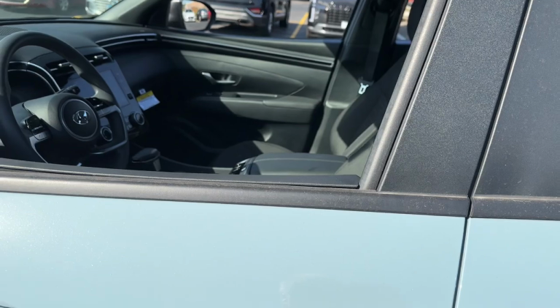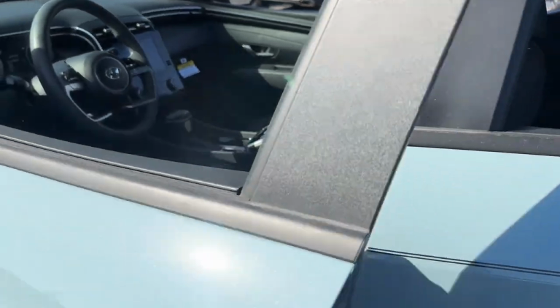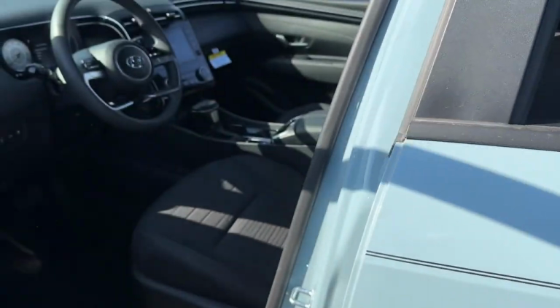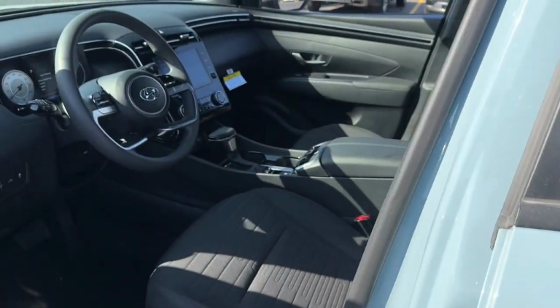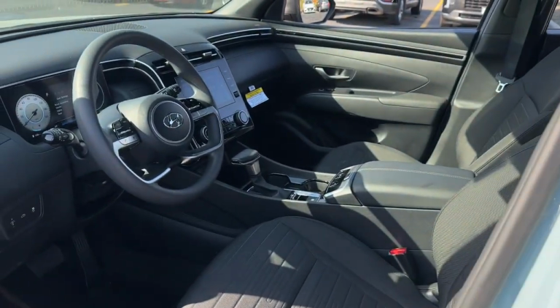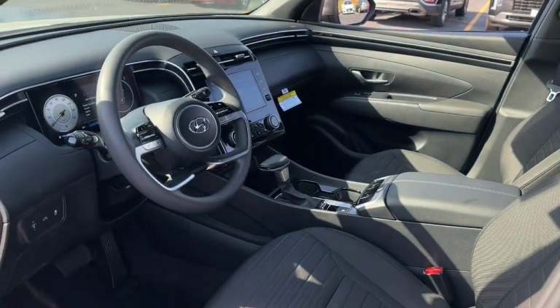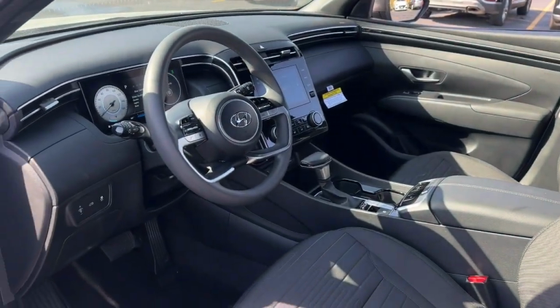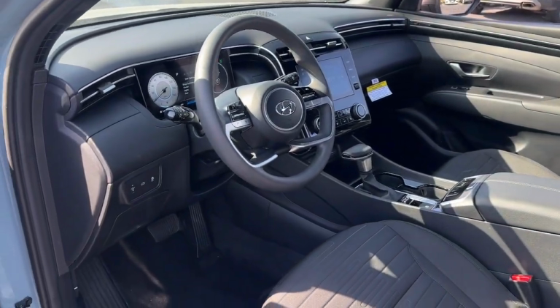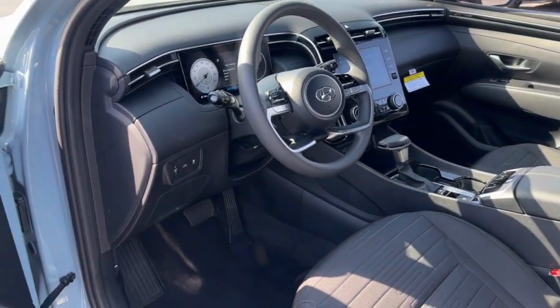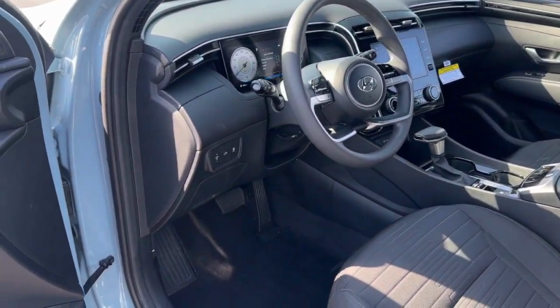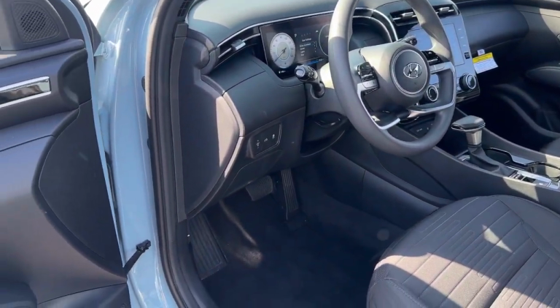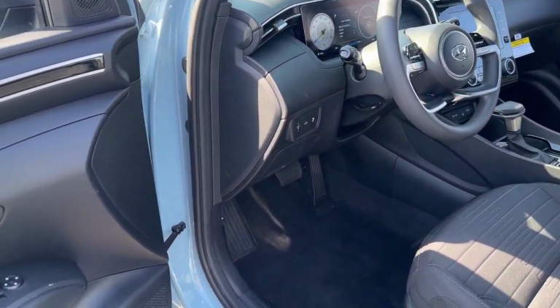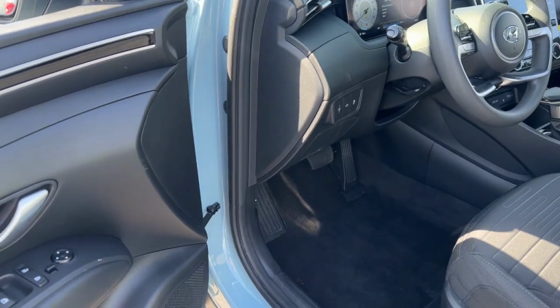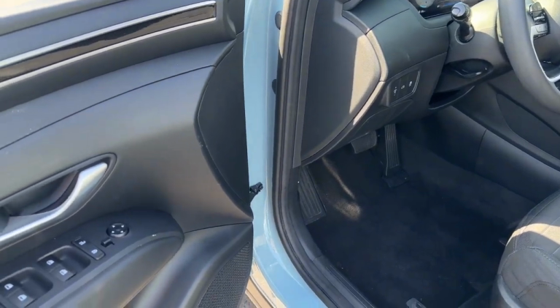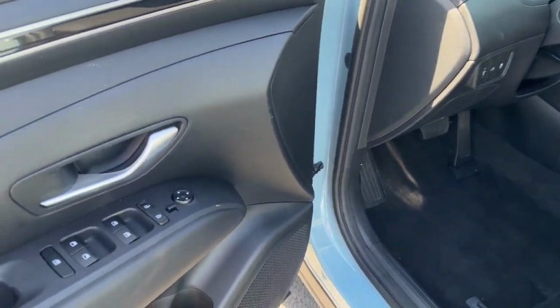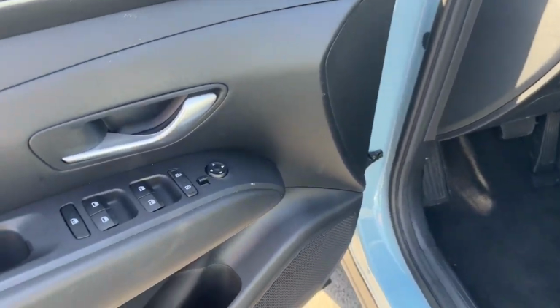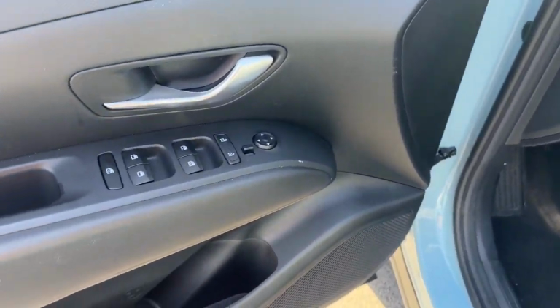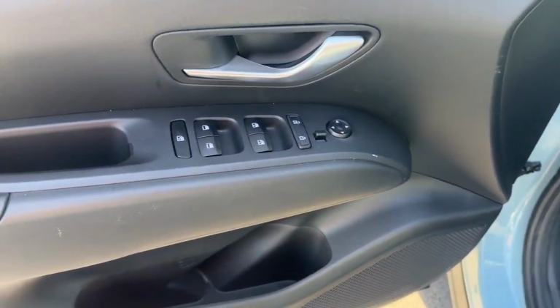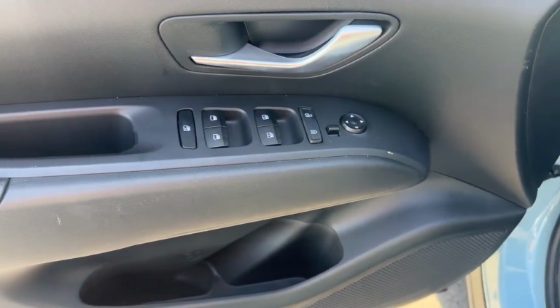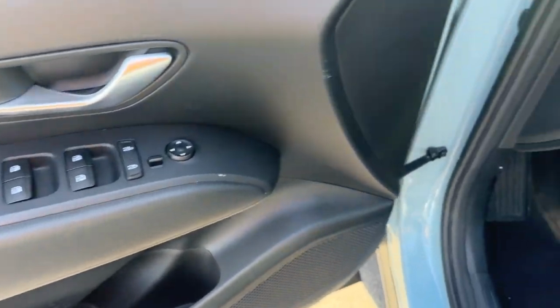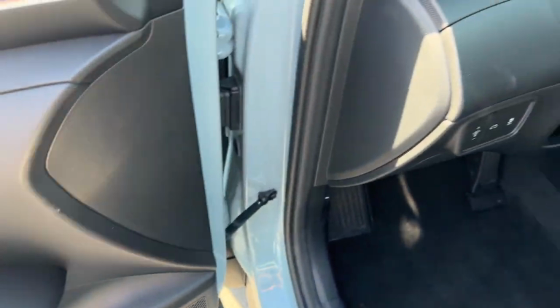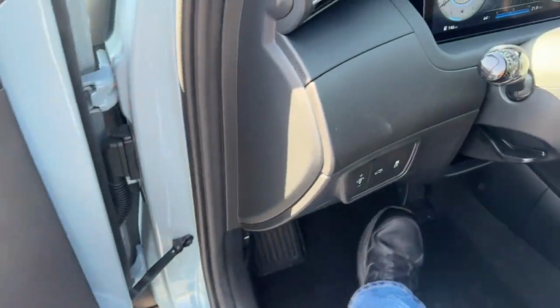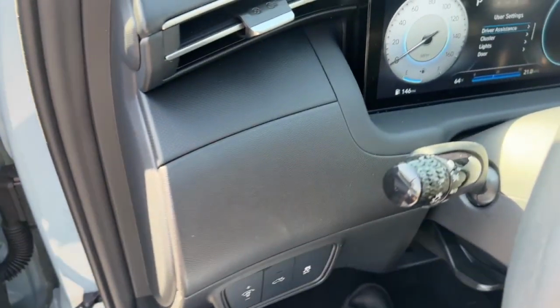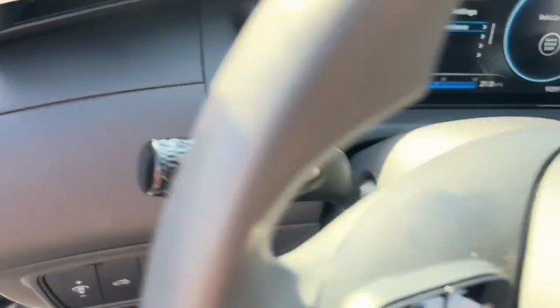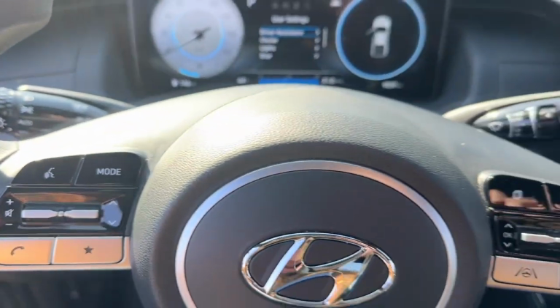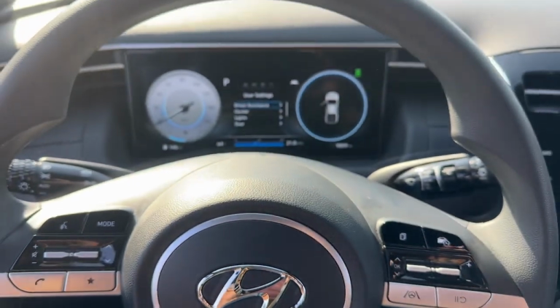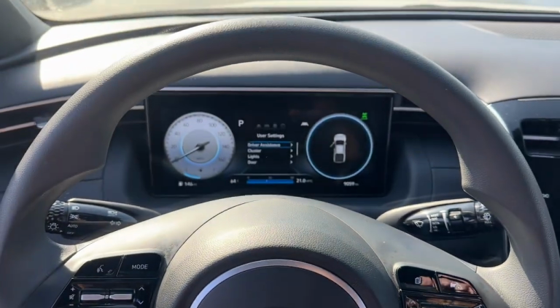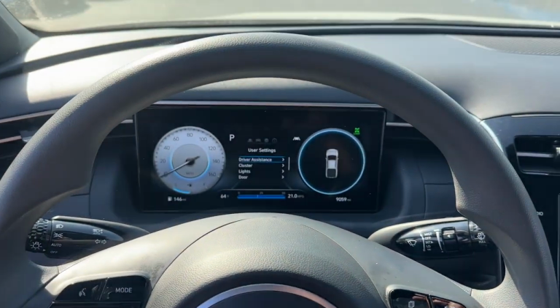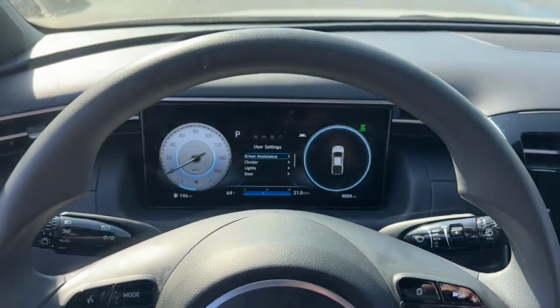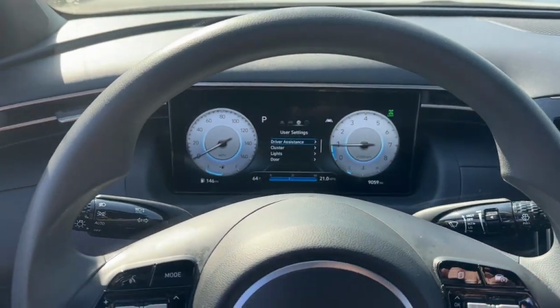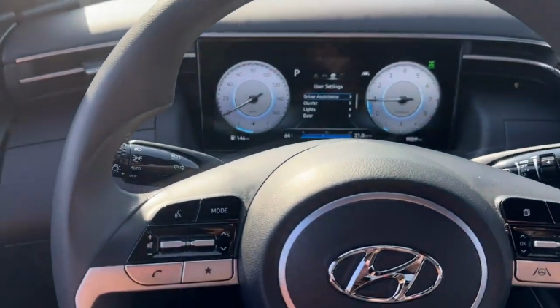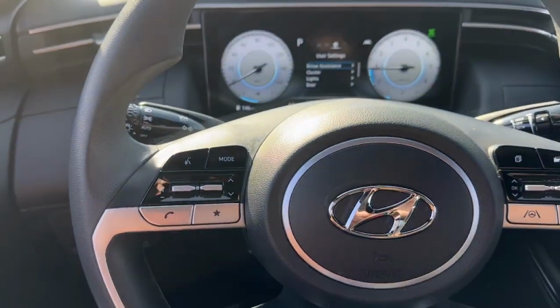Apple CarPlay and or Android Auto, Wireless Charging Station, Sun/Moonroof, Keyless Entry, Backup Camera, Heated Mirrors, Satellite Radio, Aluminum Wheels, Heated Front Seat, Alarm.